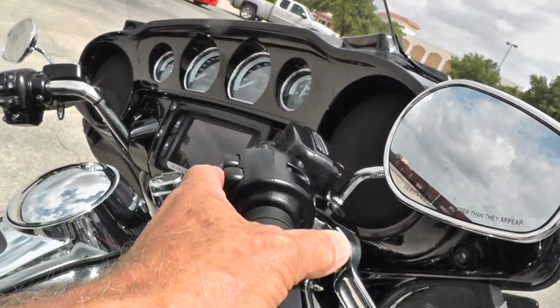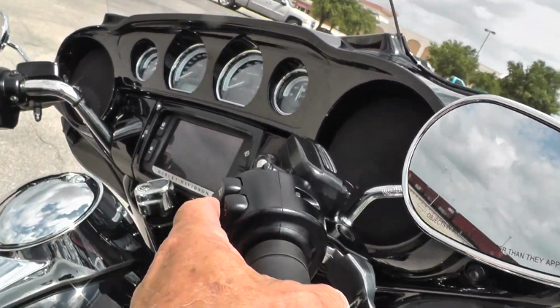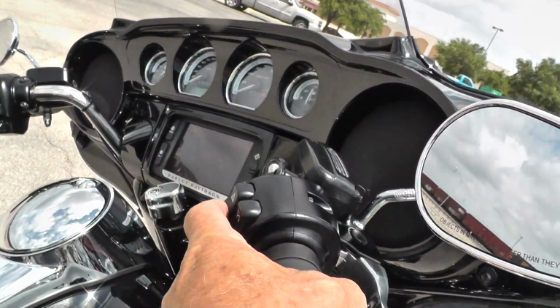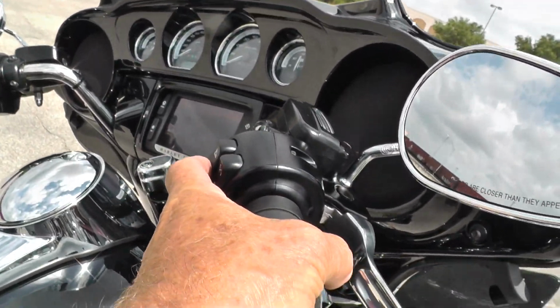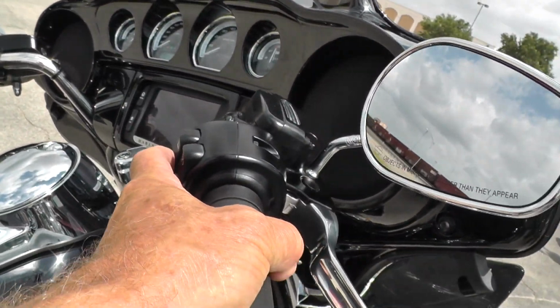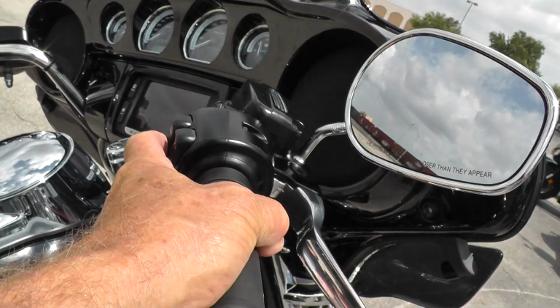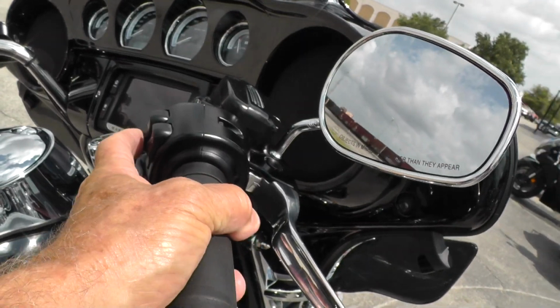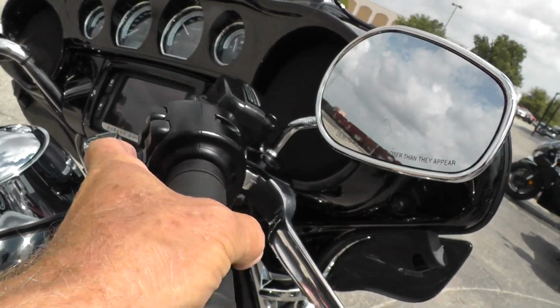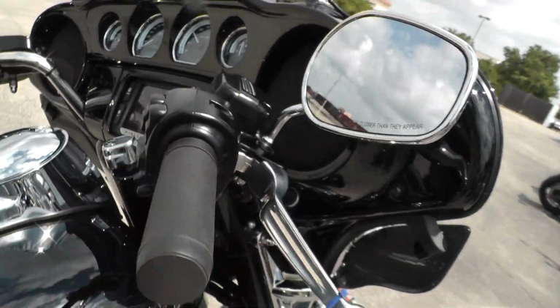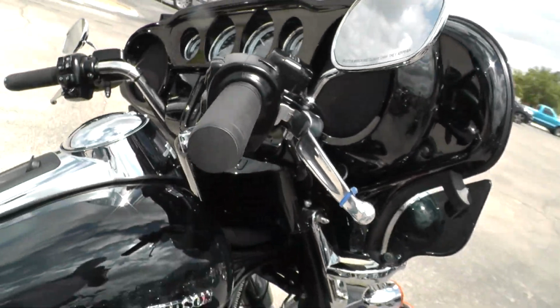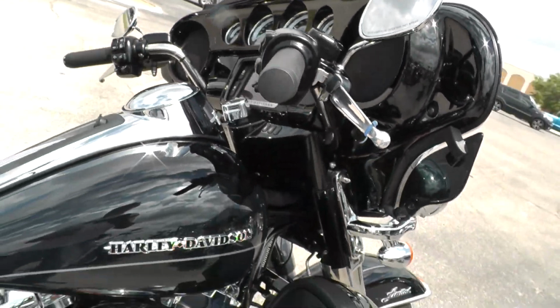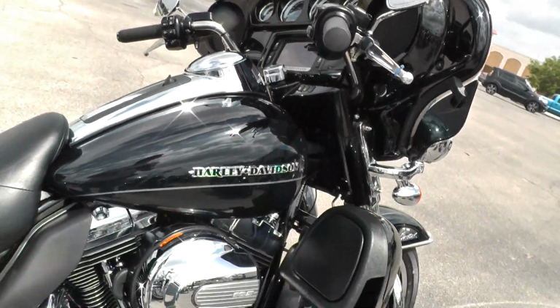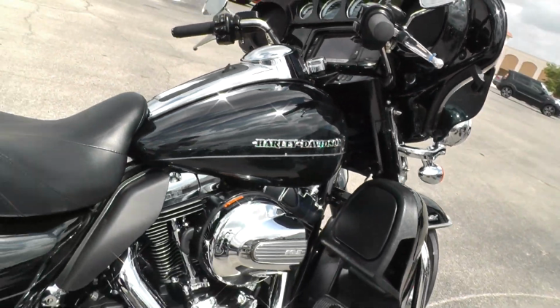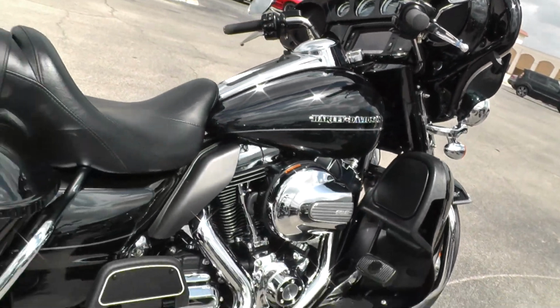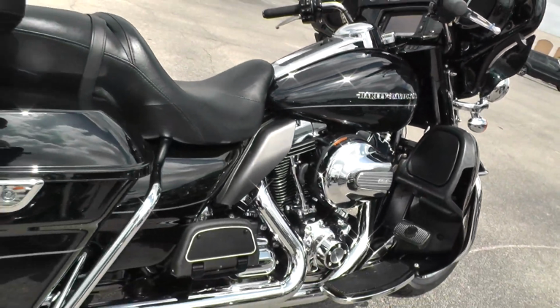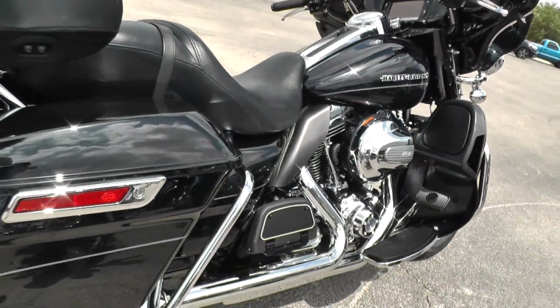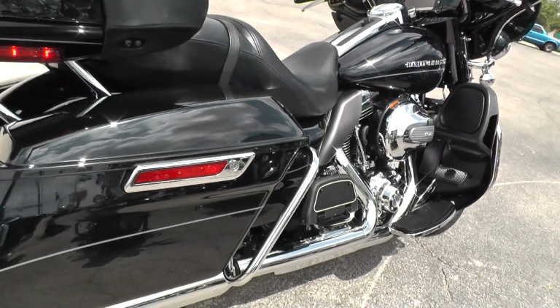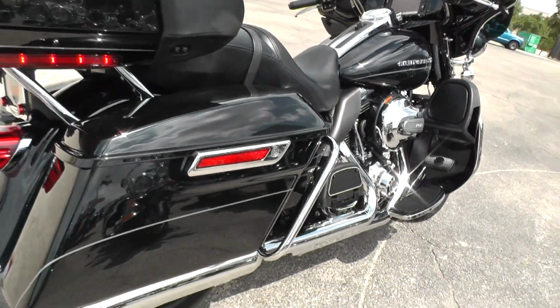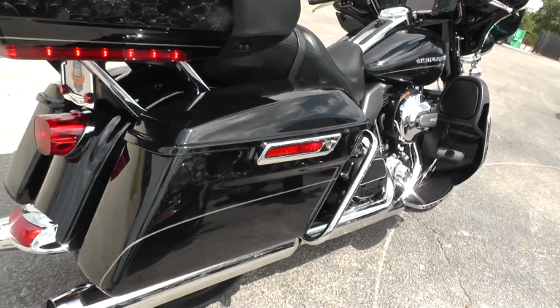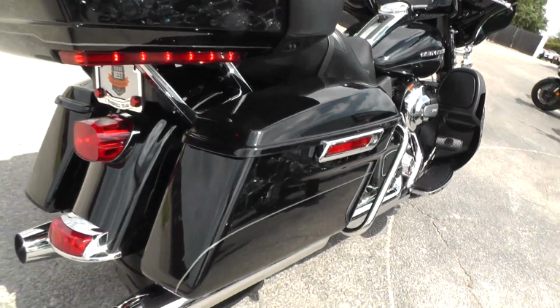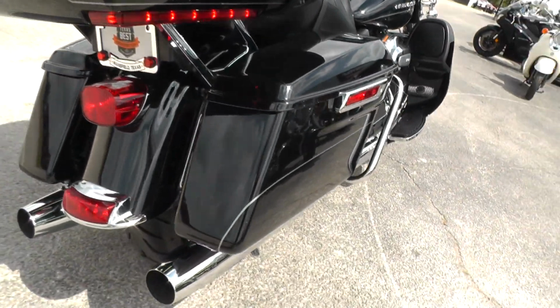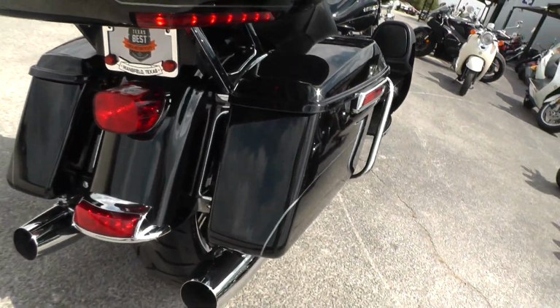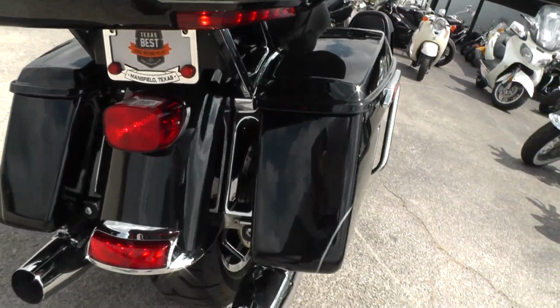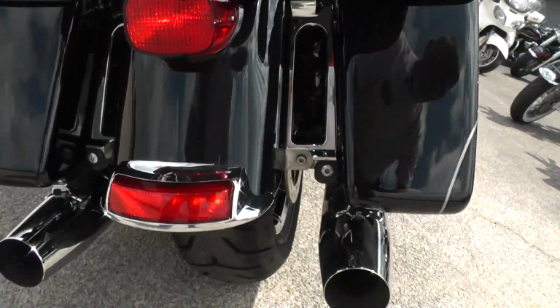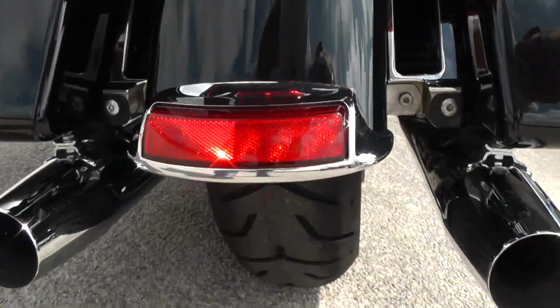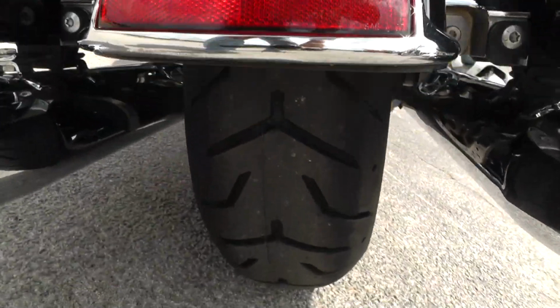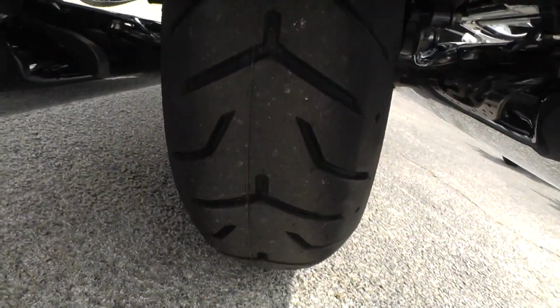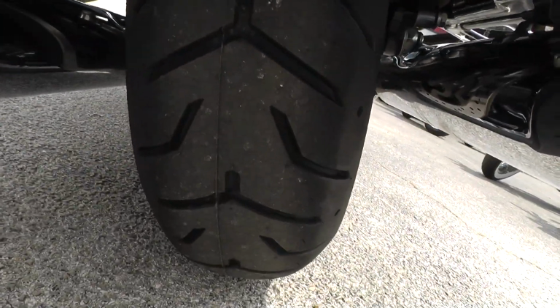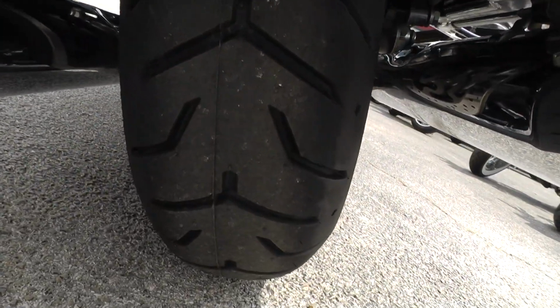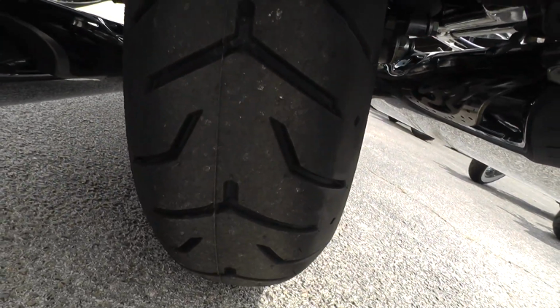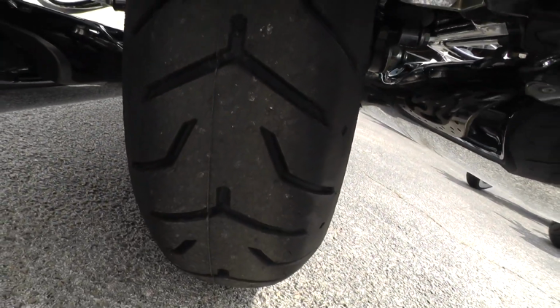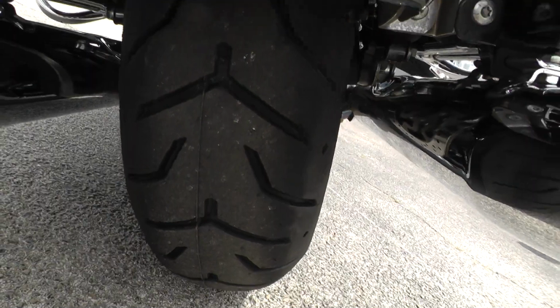We'll fire it off and let you listen to it. It's got the factory exhaust so it runs fairly quiet, on the back as well.